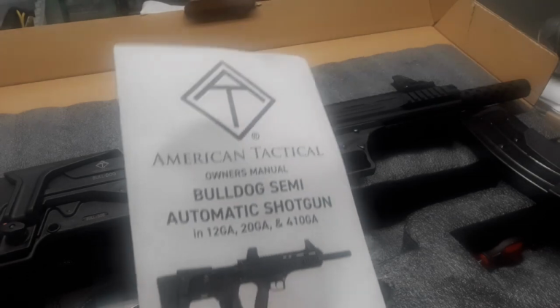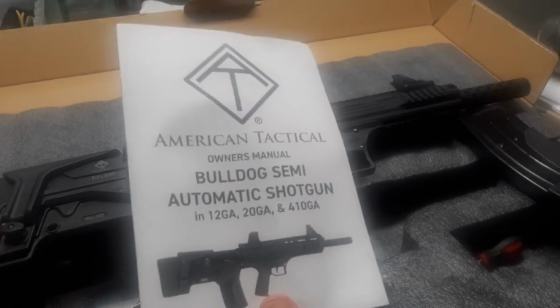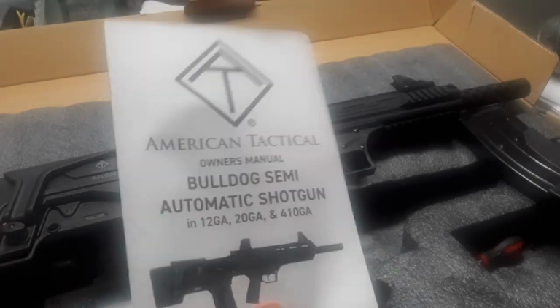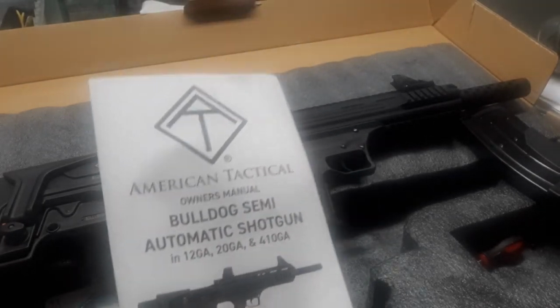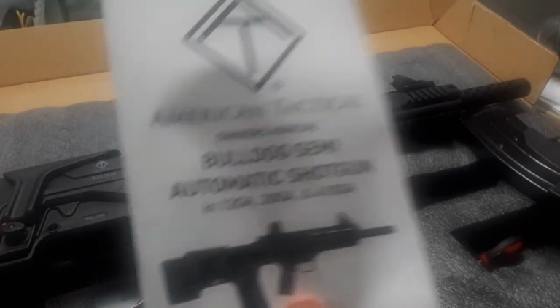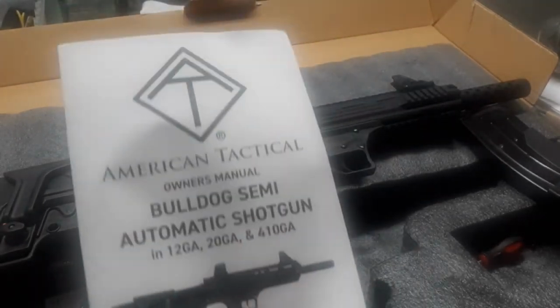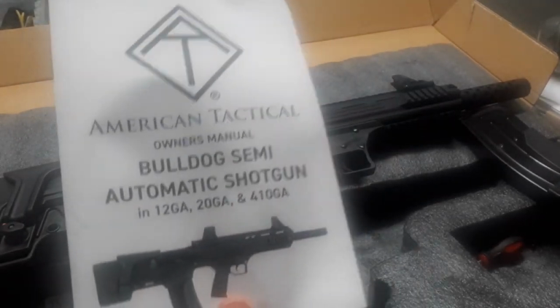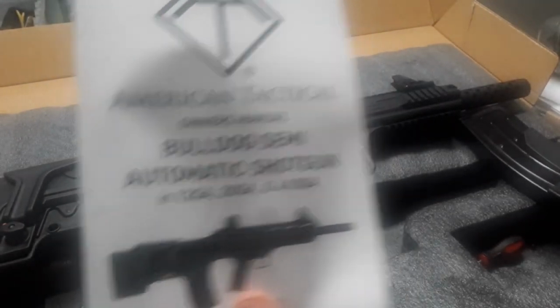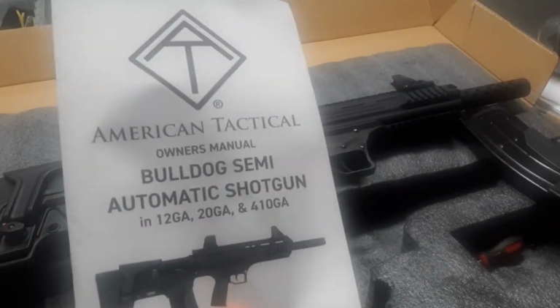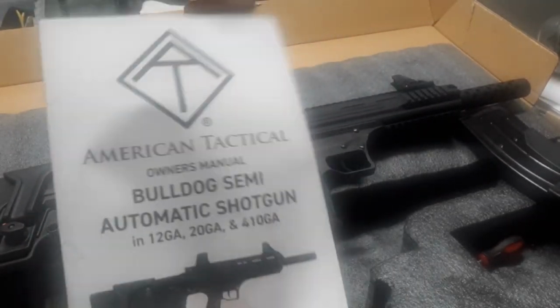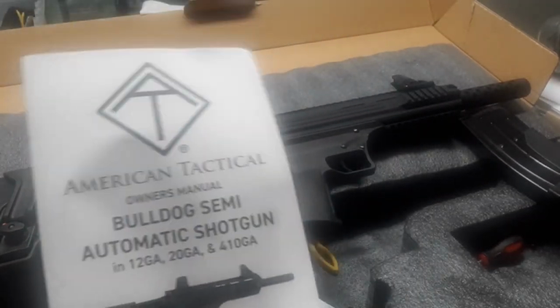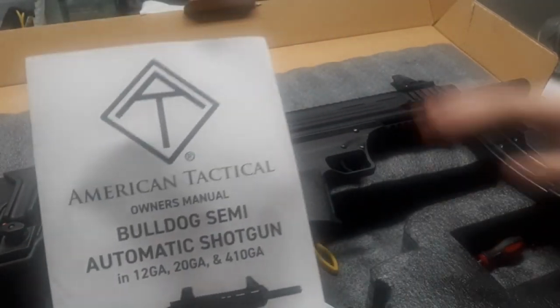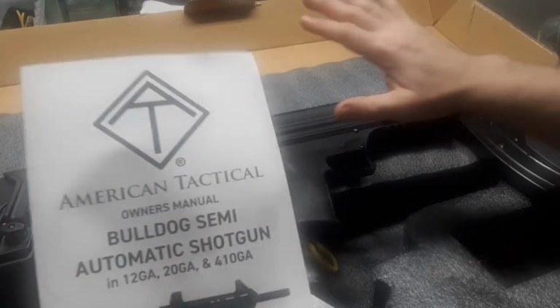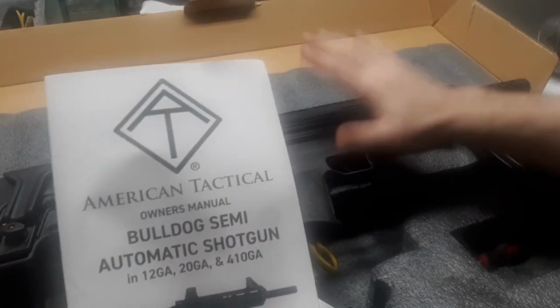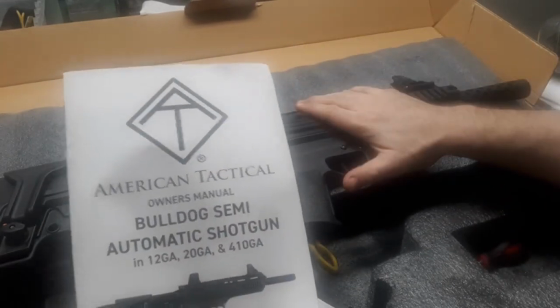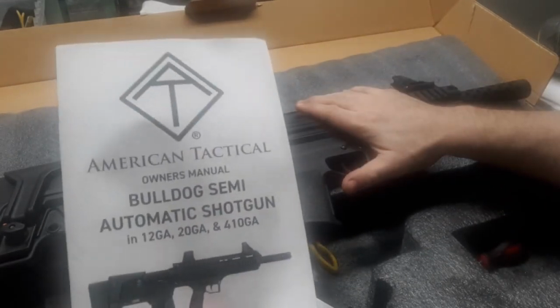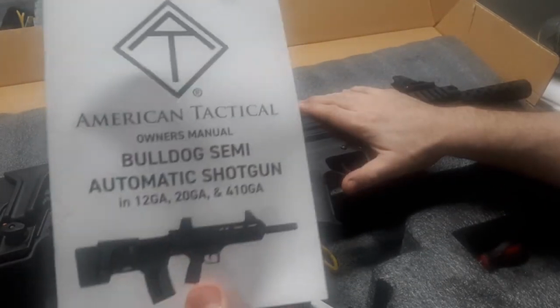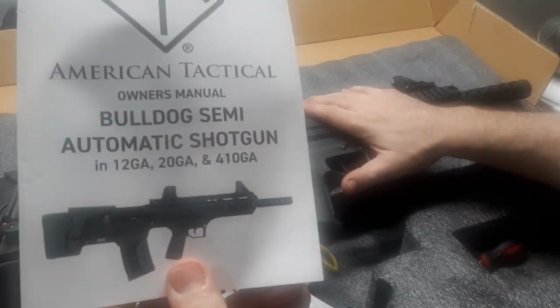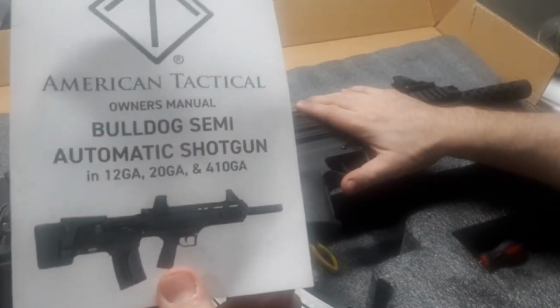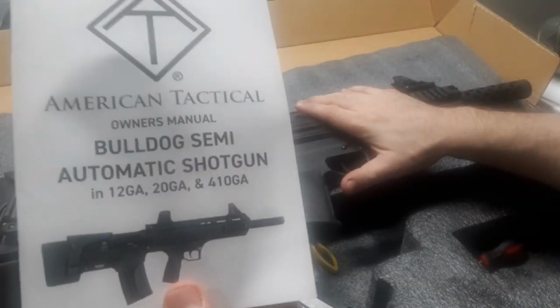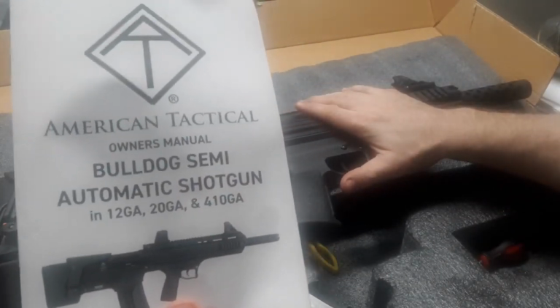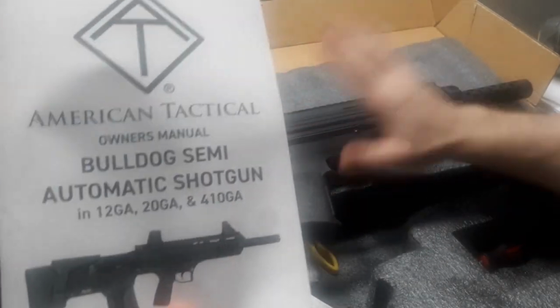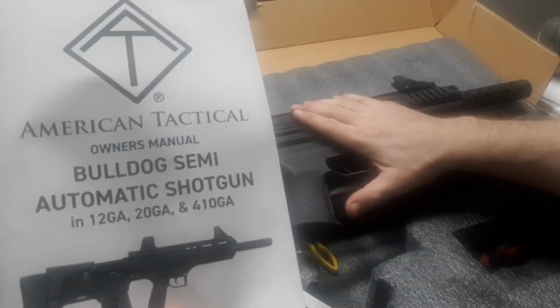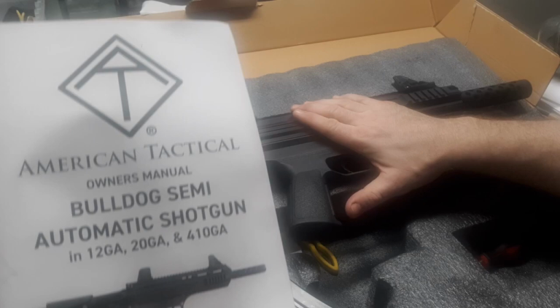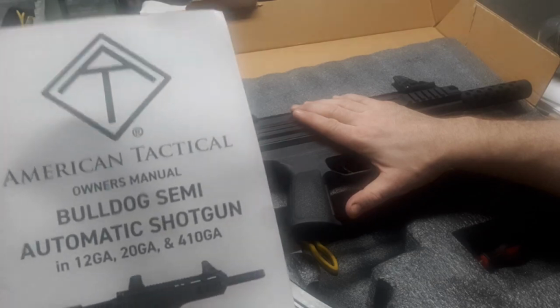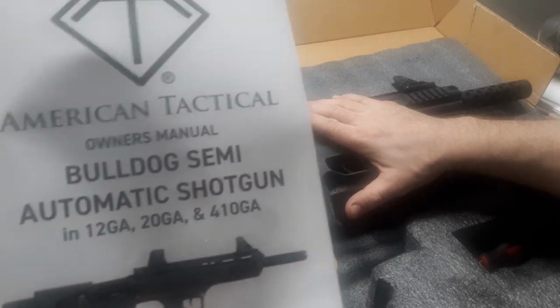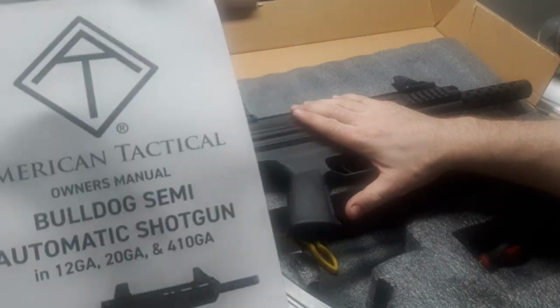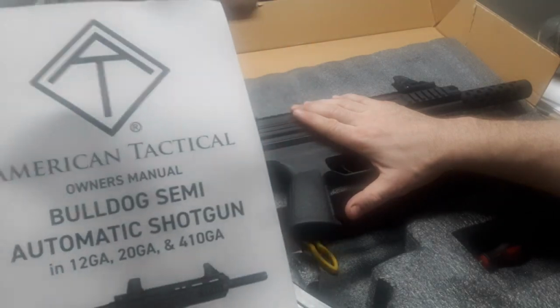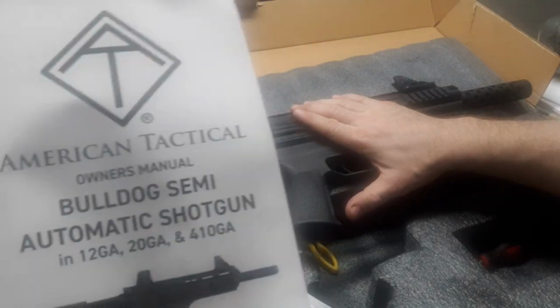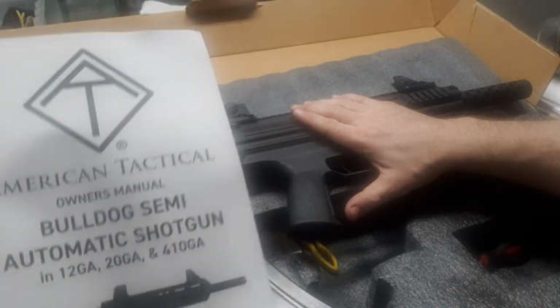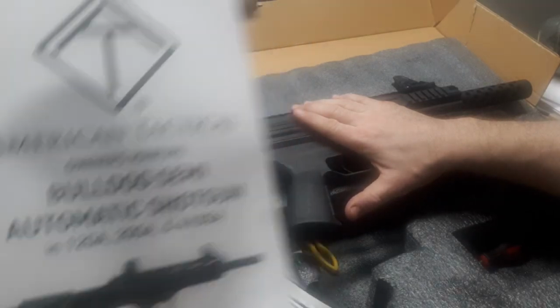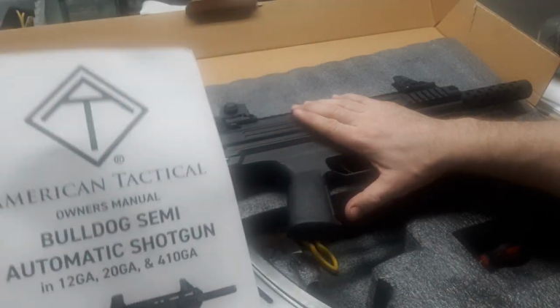Hey guys, Dane the Wolfman here. Now that it is doggy approved that they're going to allow another one, a bulldog in the house for home defense, let's take a look at this bad boy from American Tactical ATI — the Bulldog.